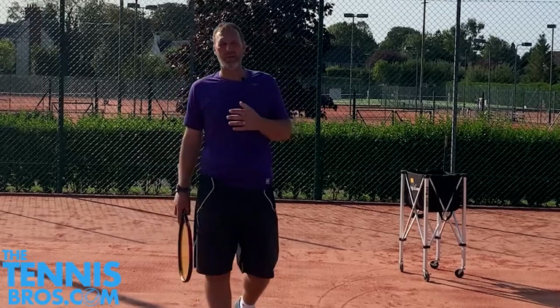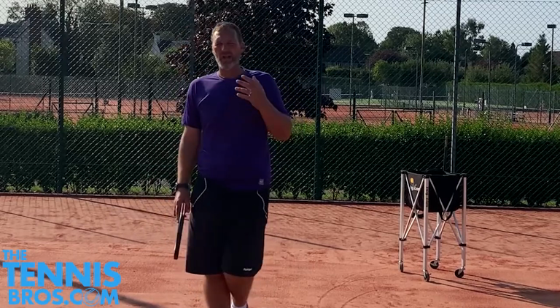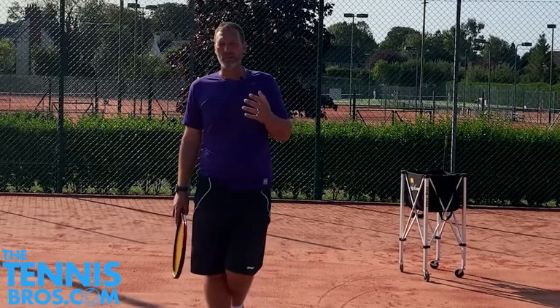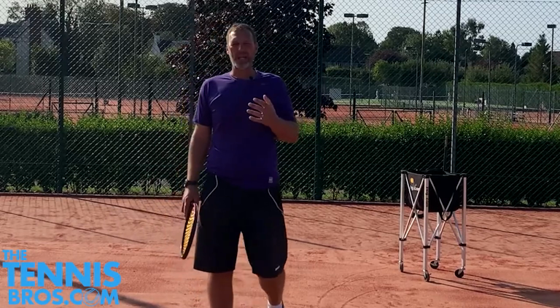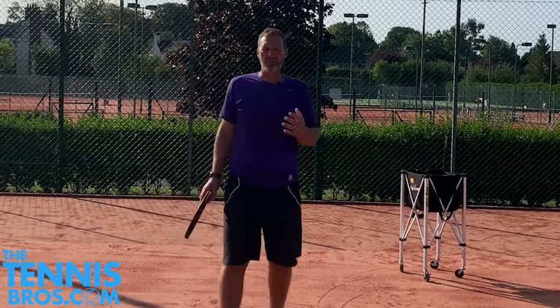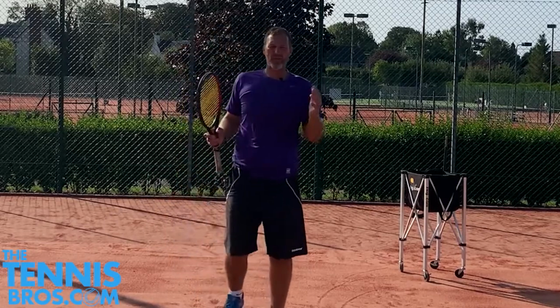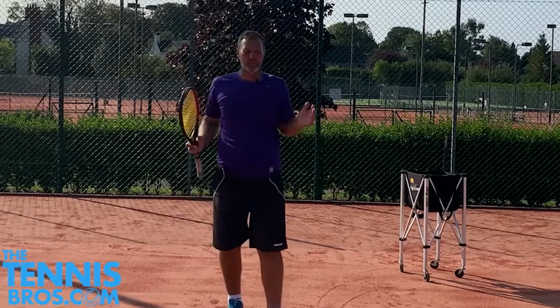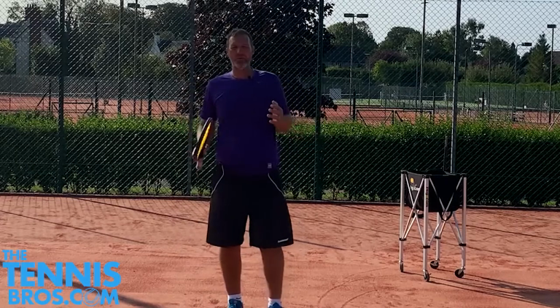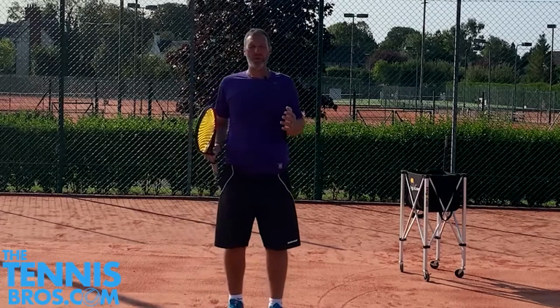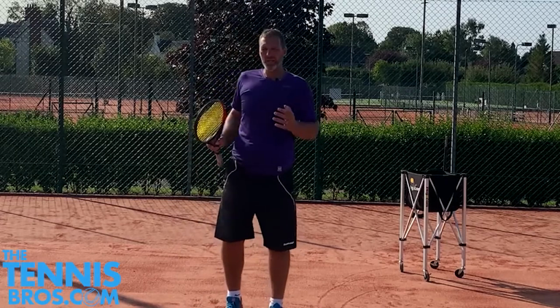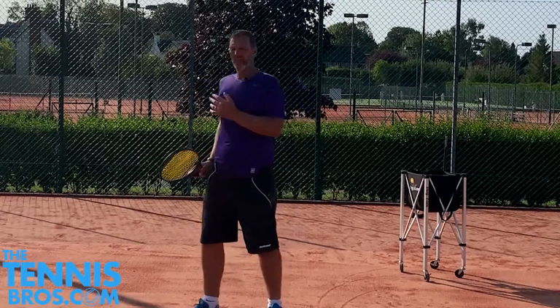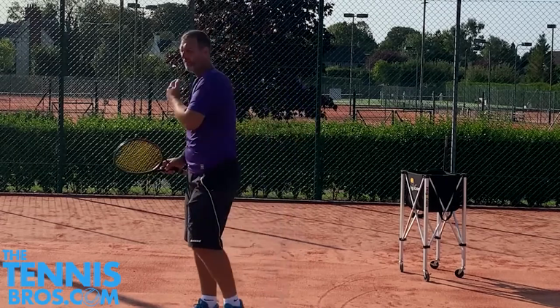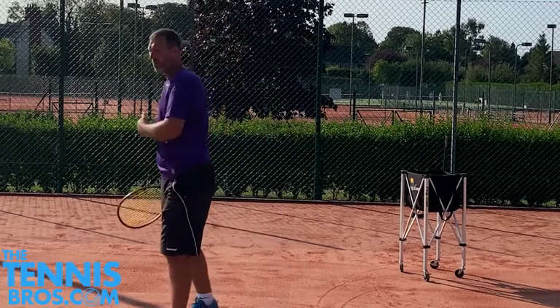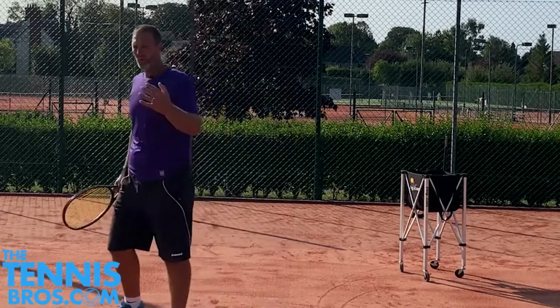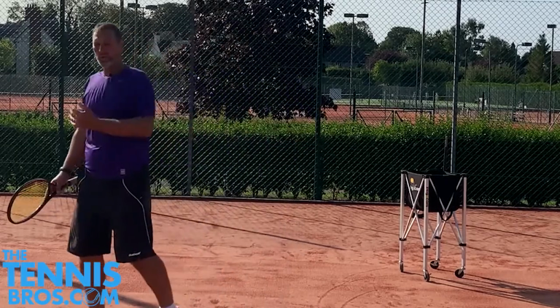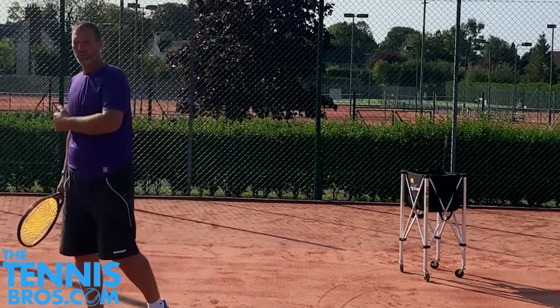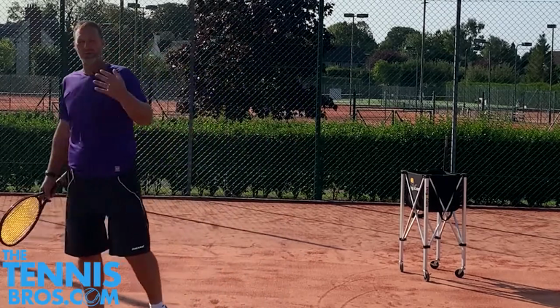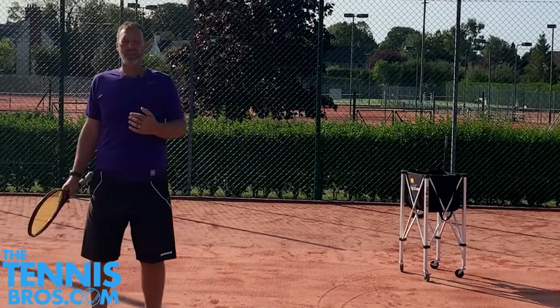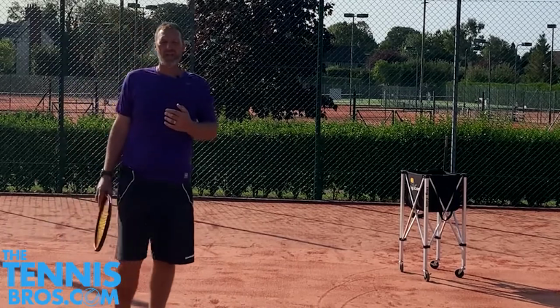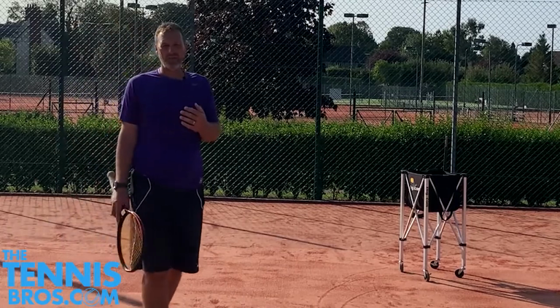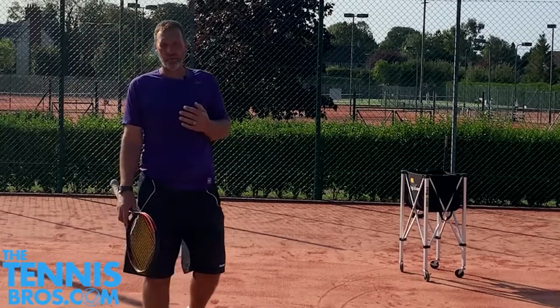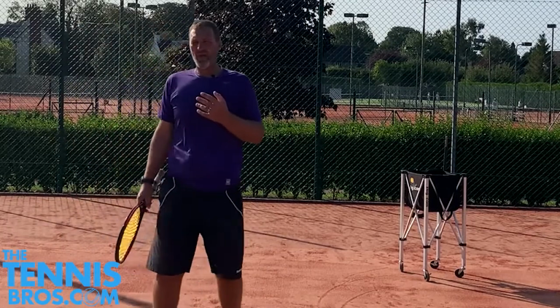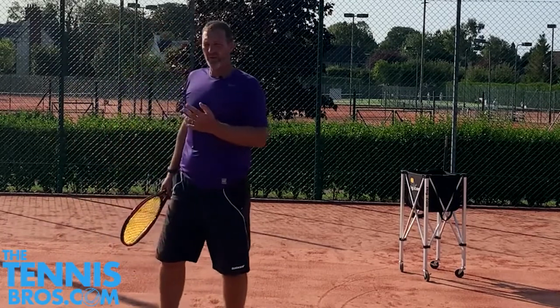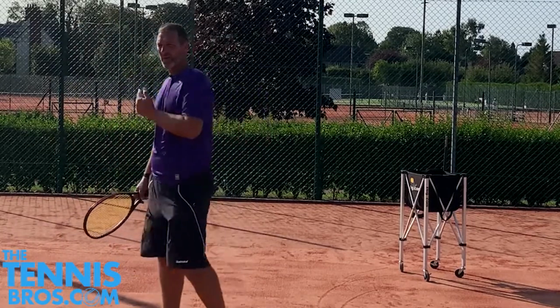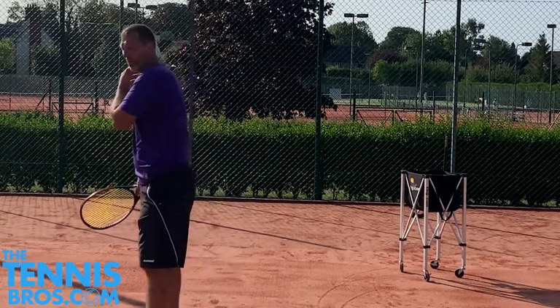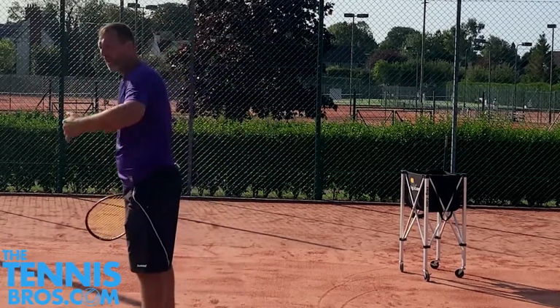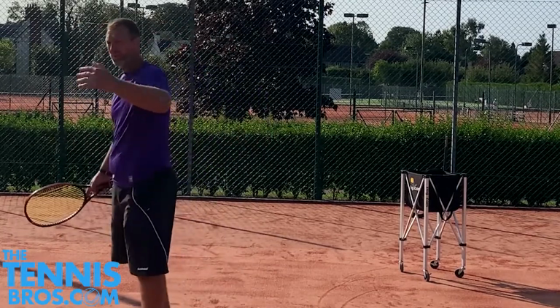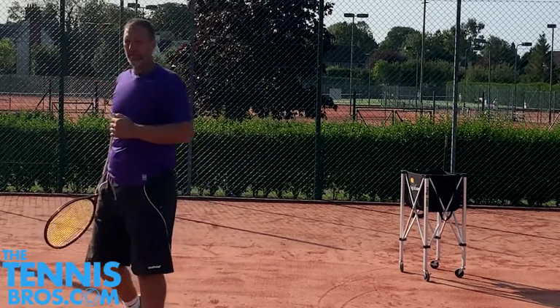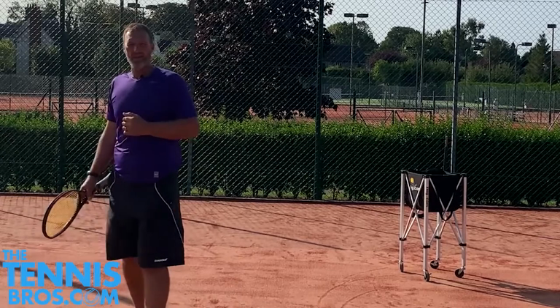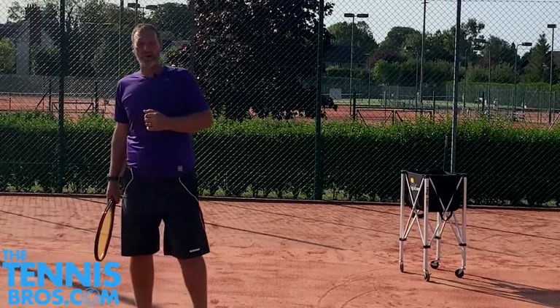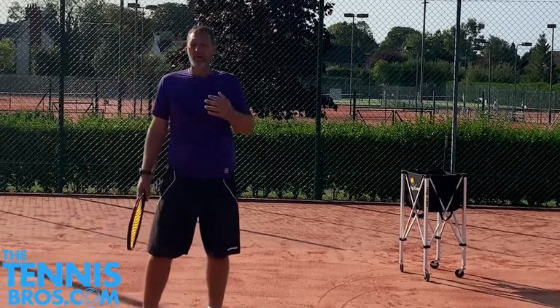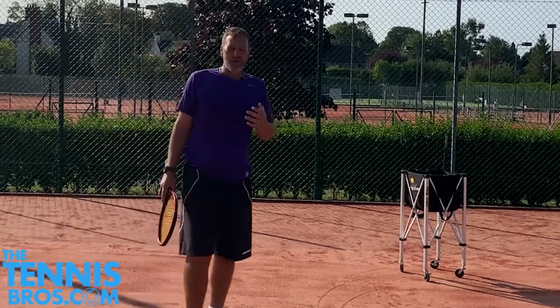It's very important to have a stable mentality of being prepared to put balls in court. The idea of putting a lot of balls in cross-court and using the cross-court as your friend is really important, rather than trying to hit those balls down the line, which can be a bit of your enemy.